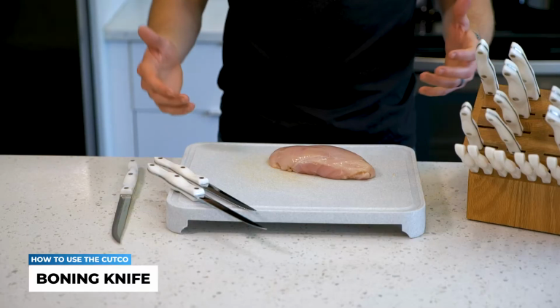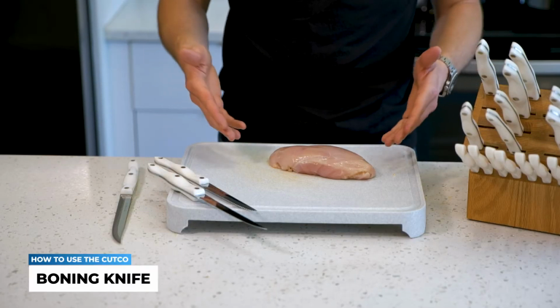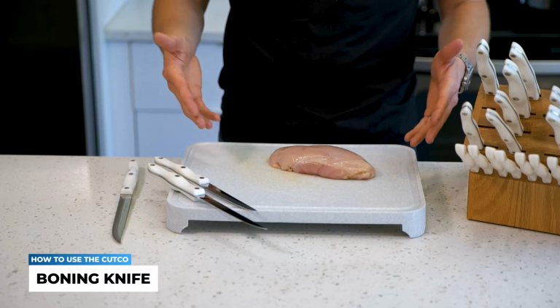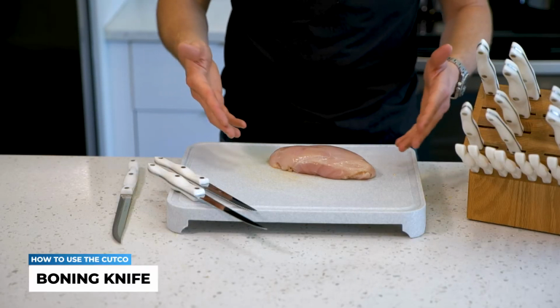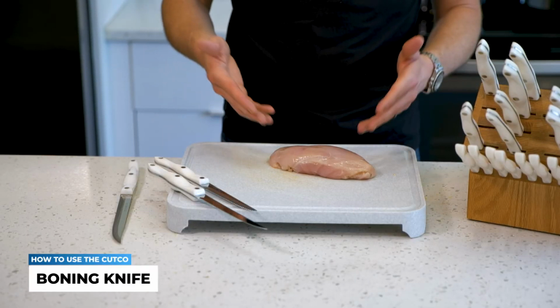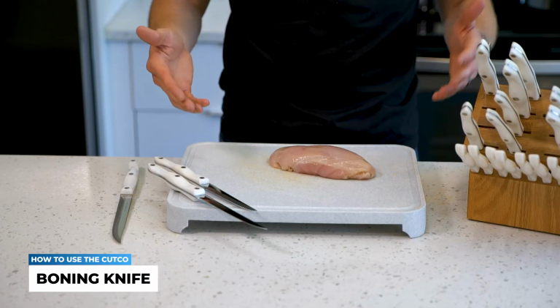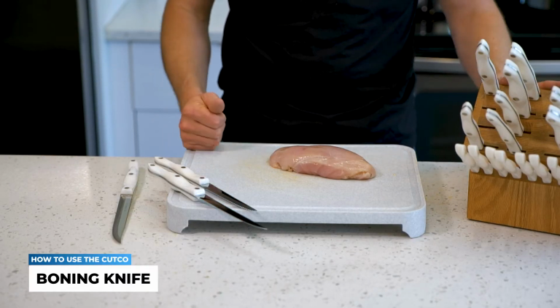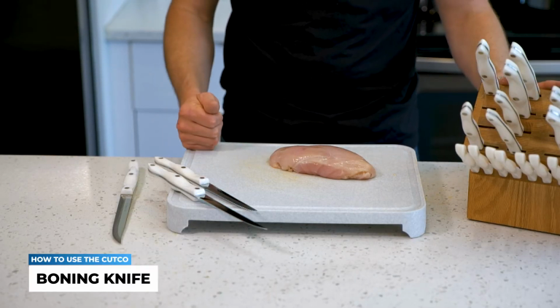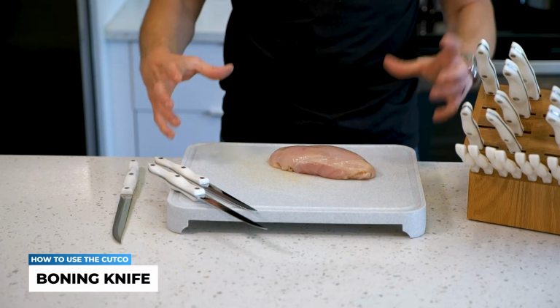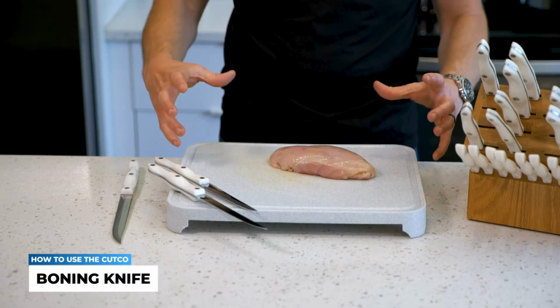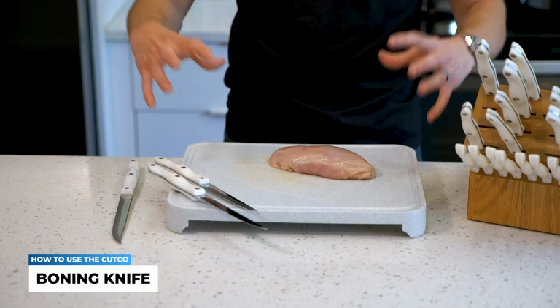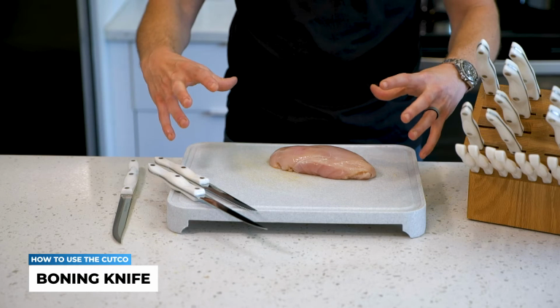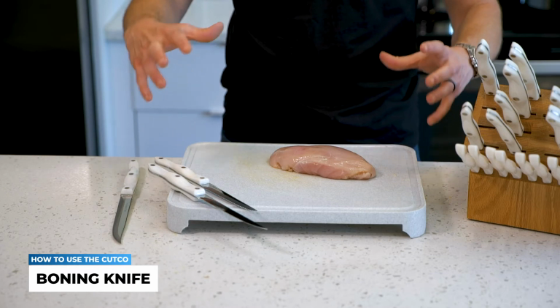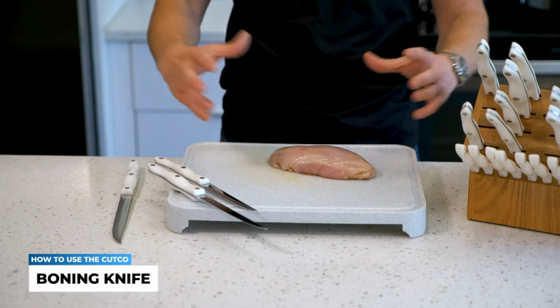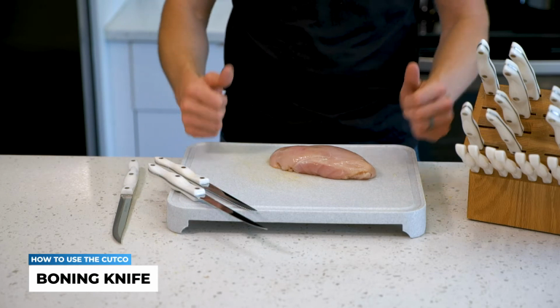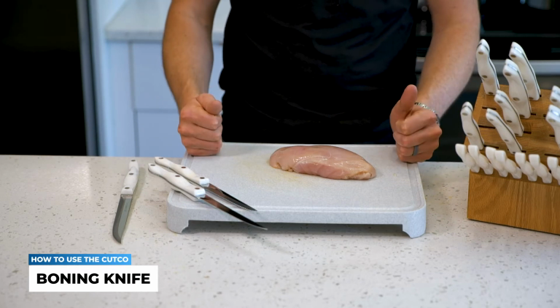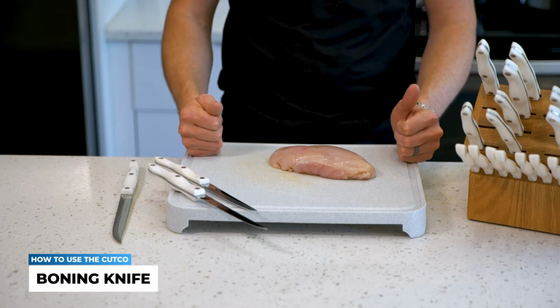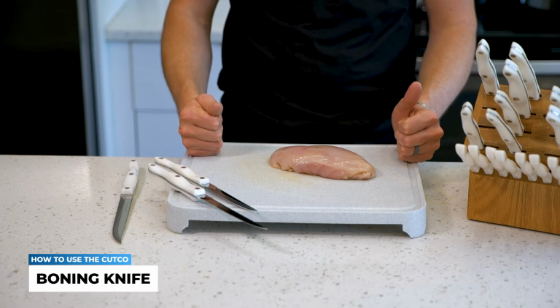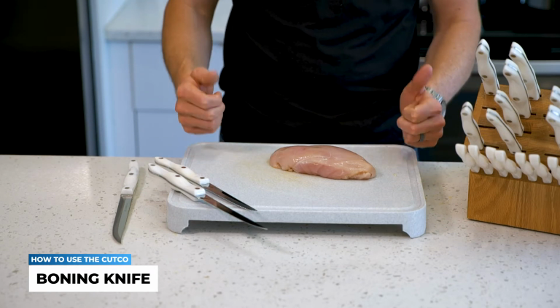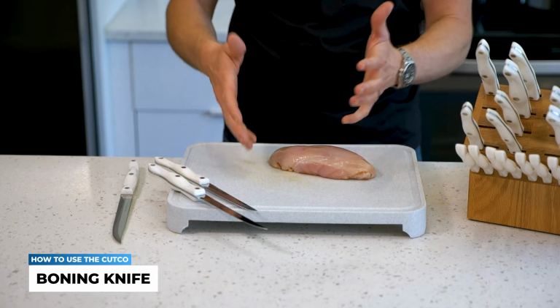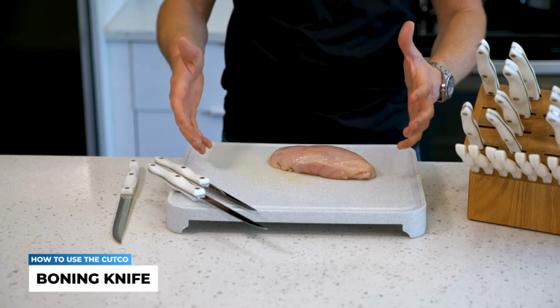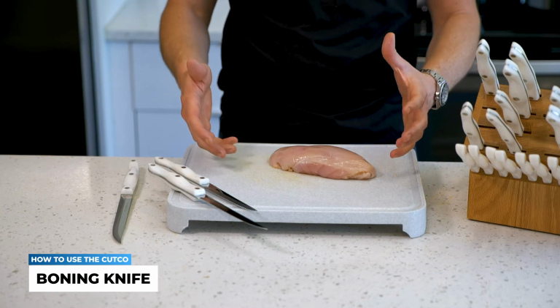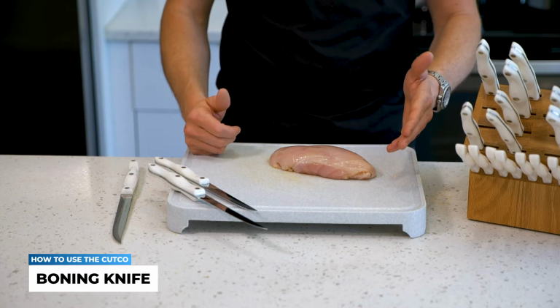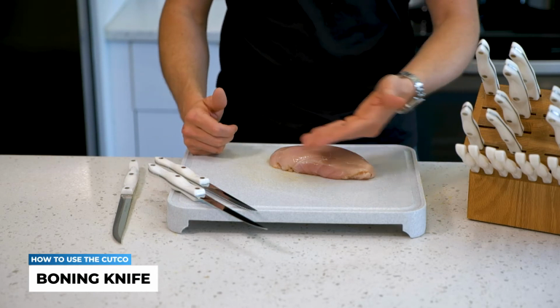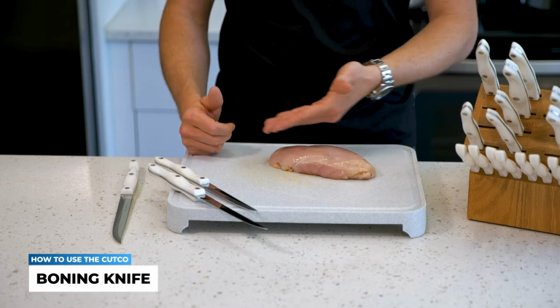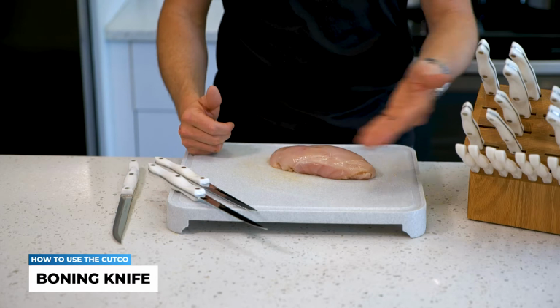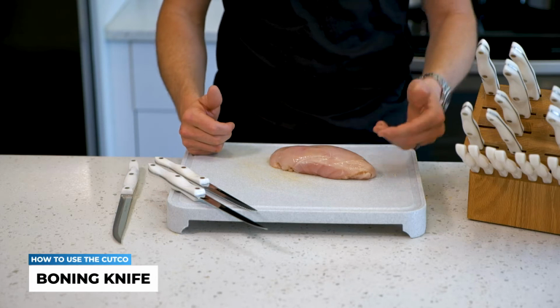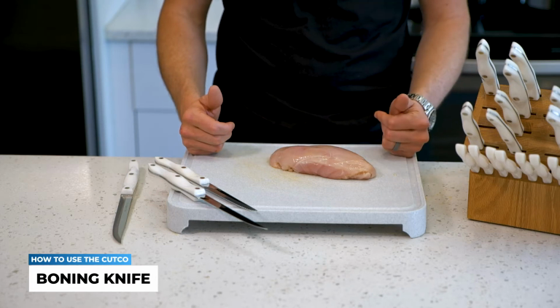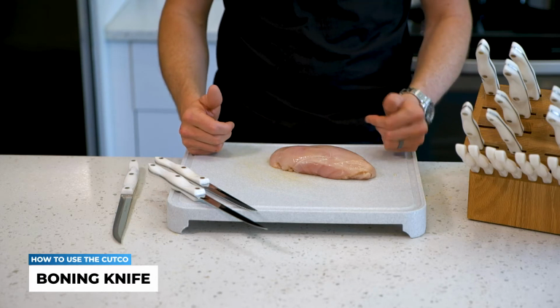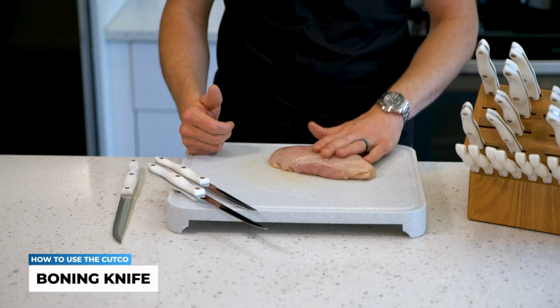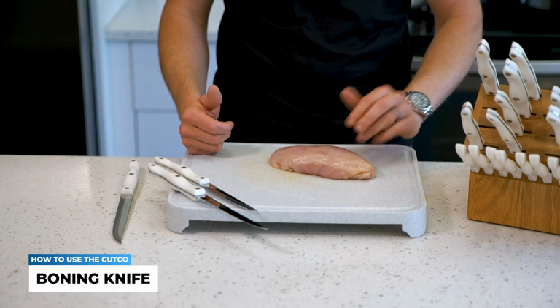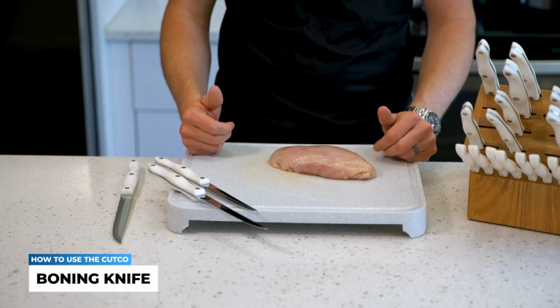Now, if you're like my family and most families across America, you're not buying the huge whole chickens like they used to — or like what mom or grandma used to do. For most people, it's going to be your simple boneless, skinless chicken breasts.